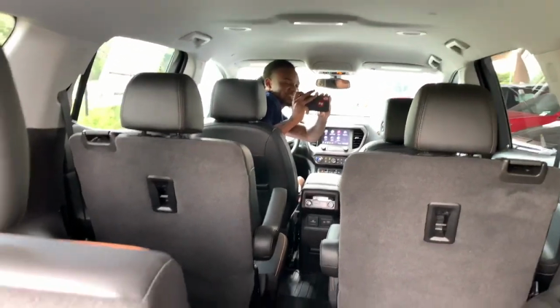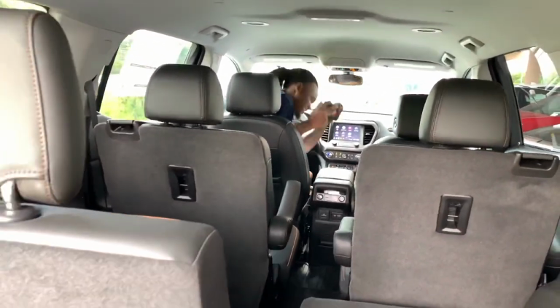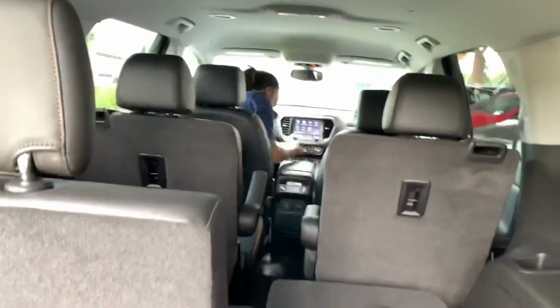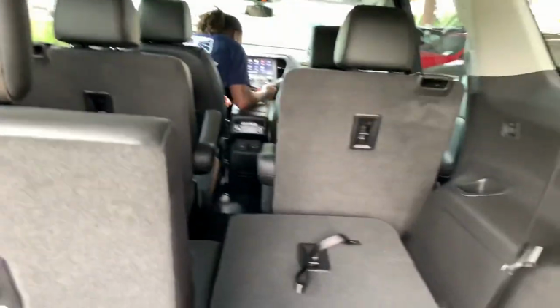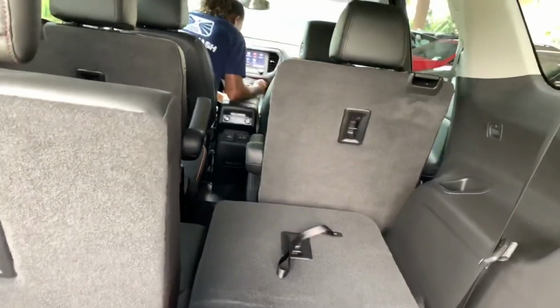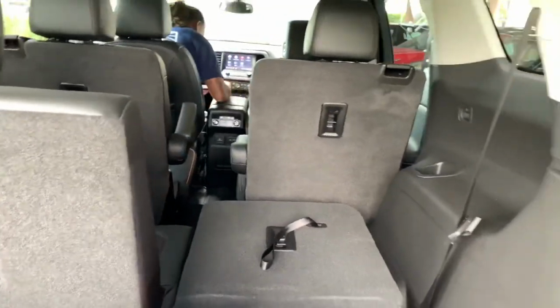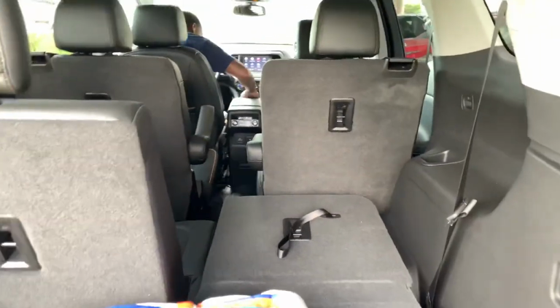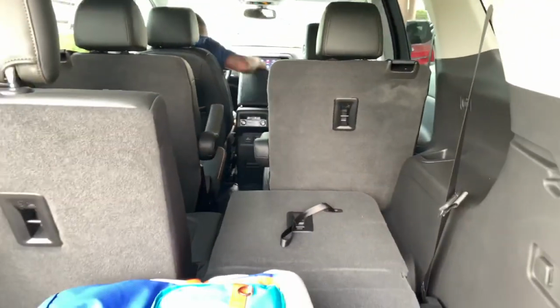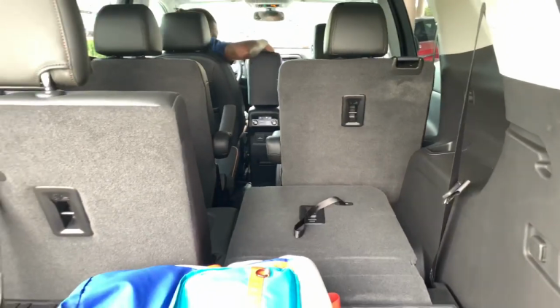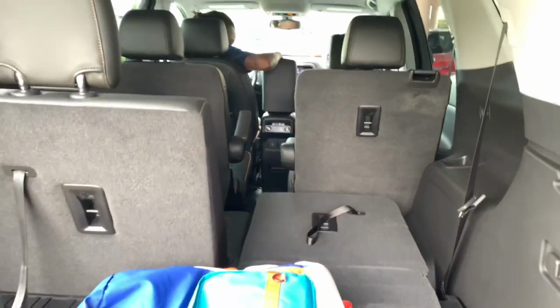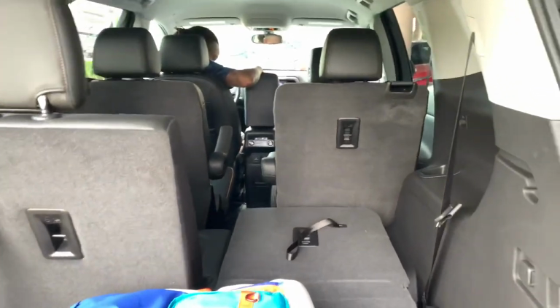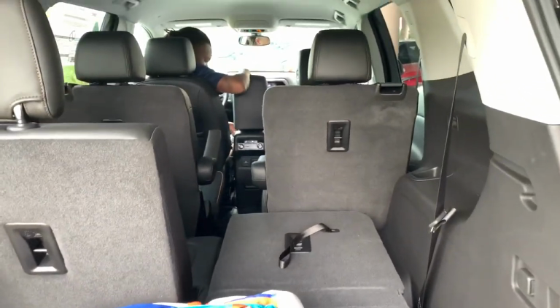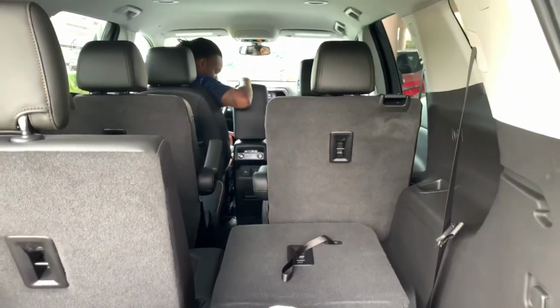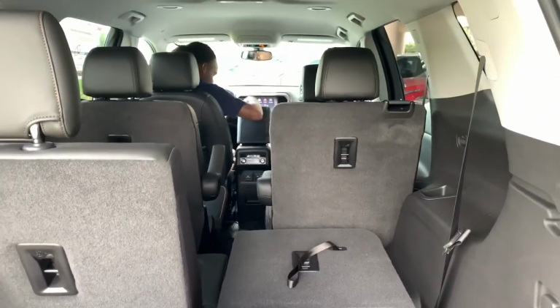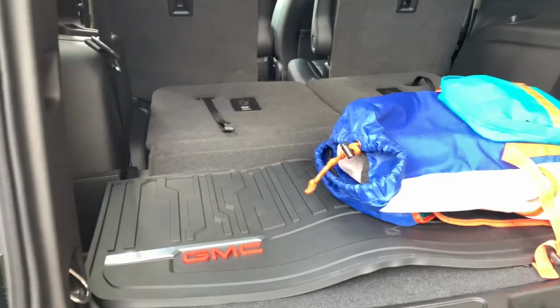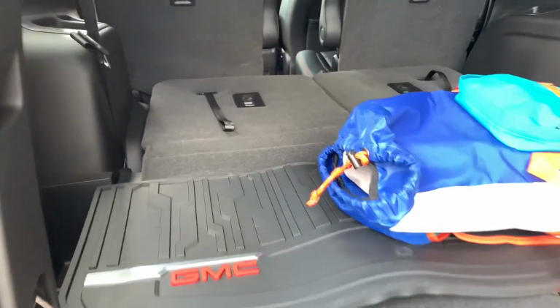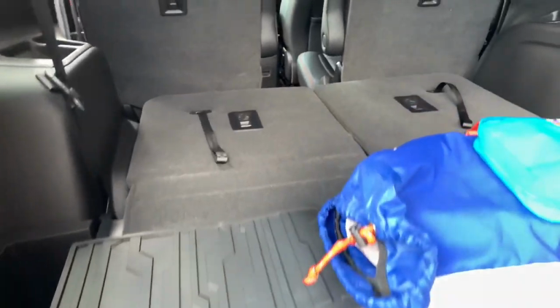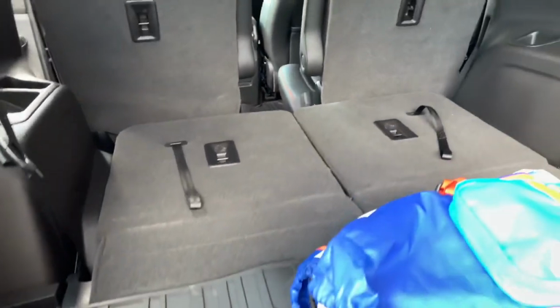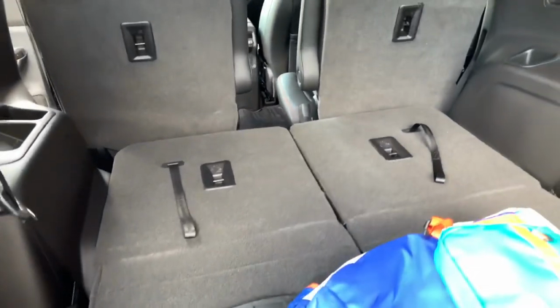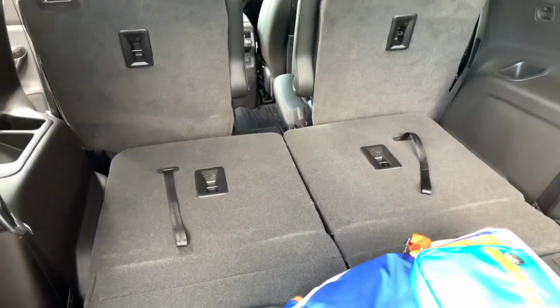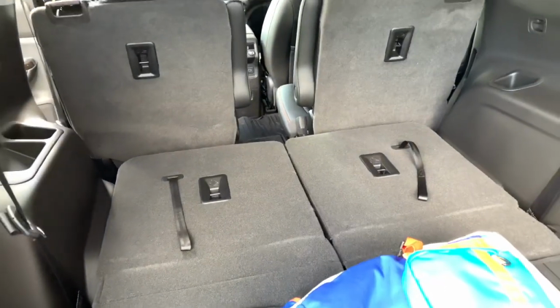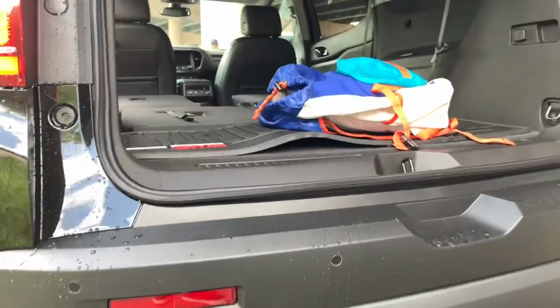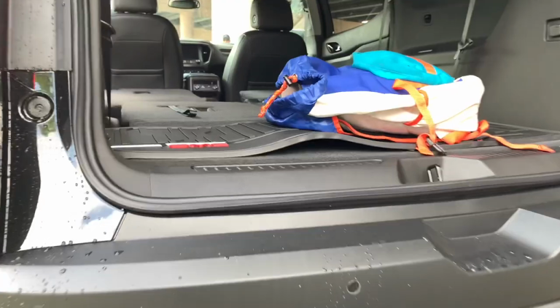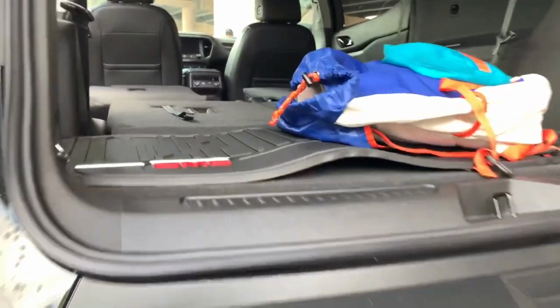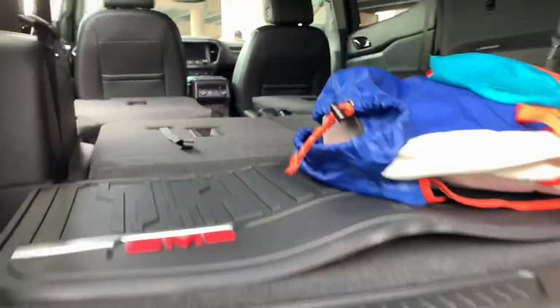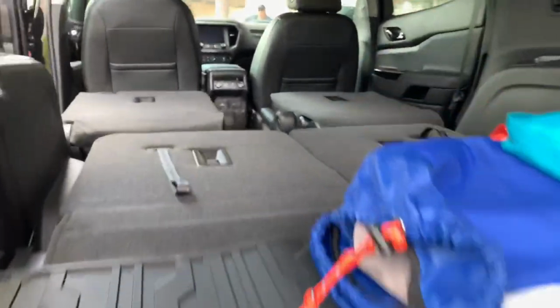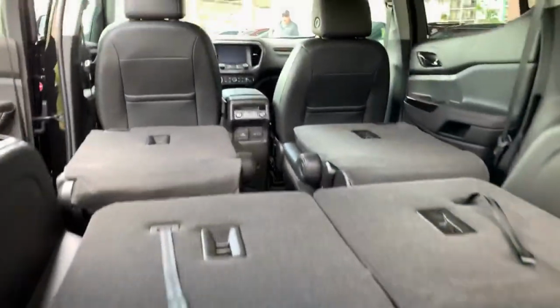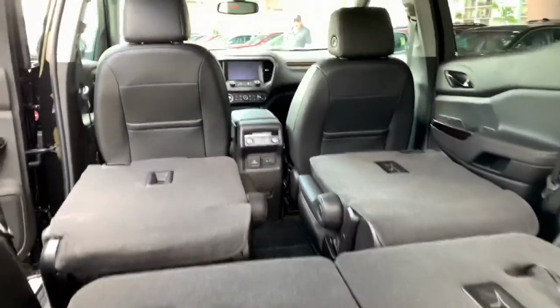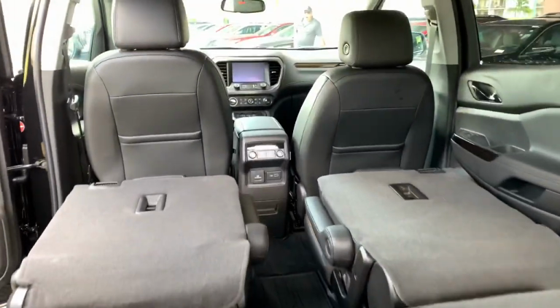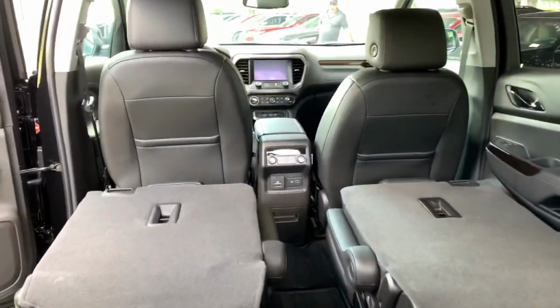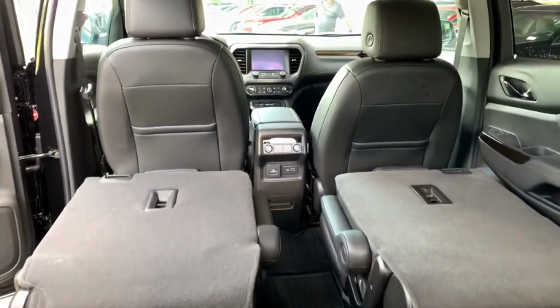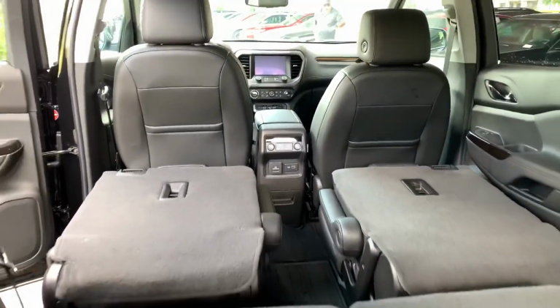With your third row folded down, you're looking at about 35 cubic feet of space. And with all seats folded down, 79 cubic feet of space — that's 15 more cubic feet than the Chevy Blazer.